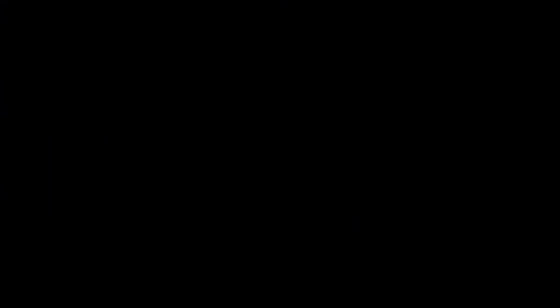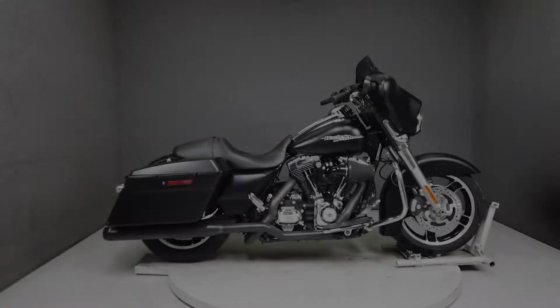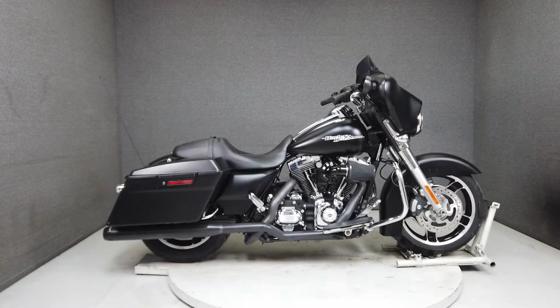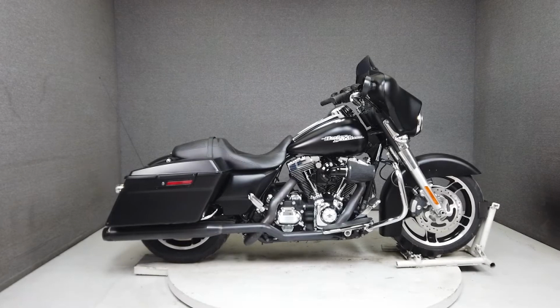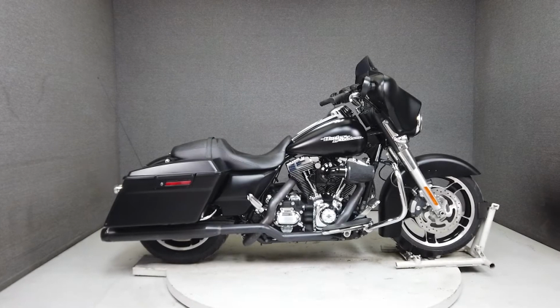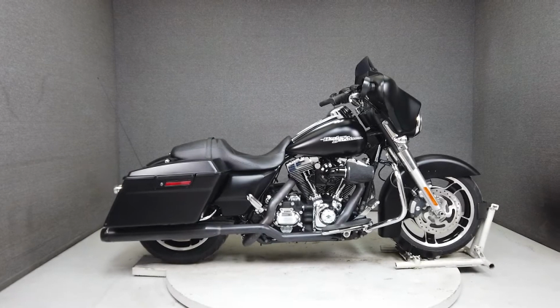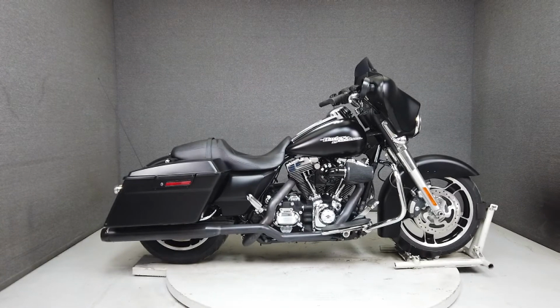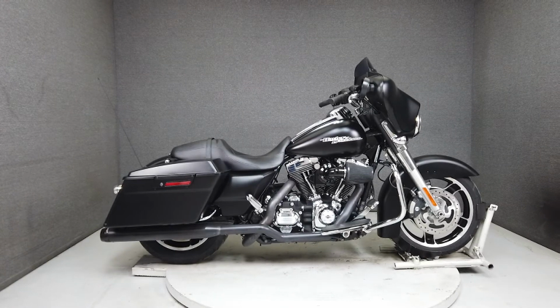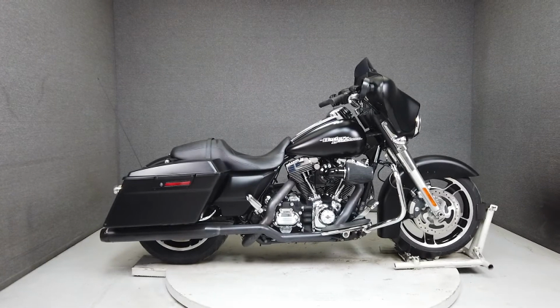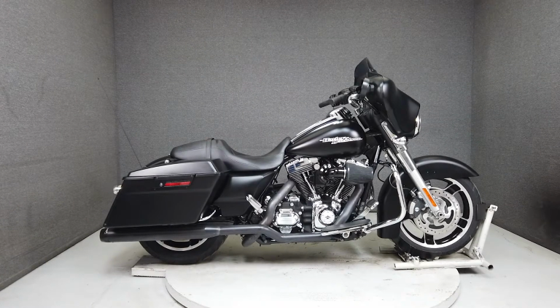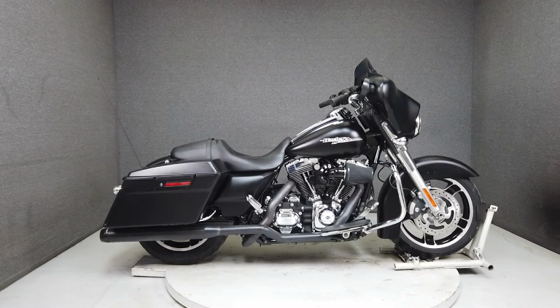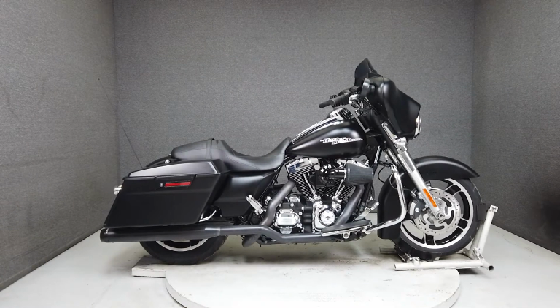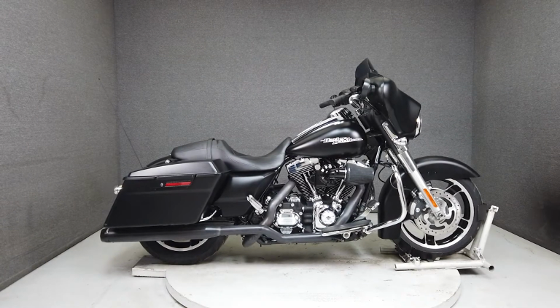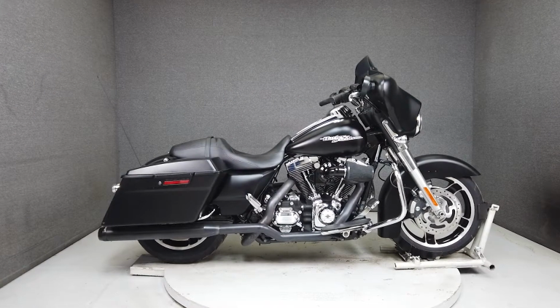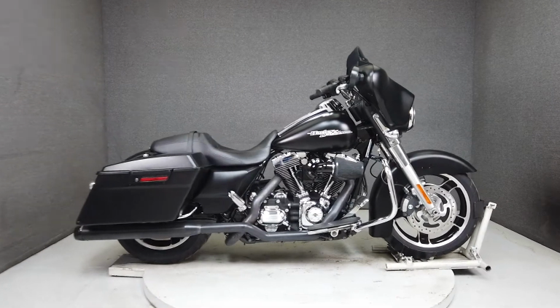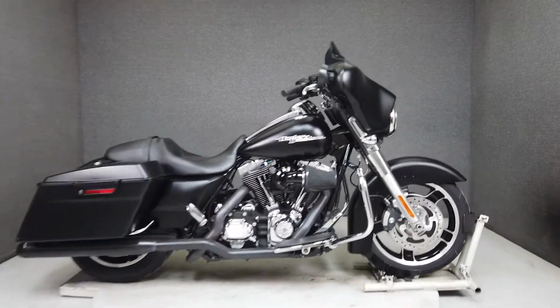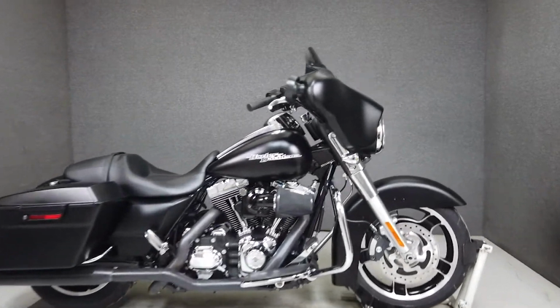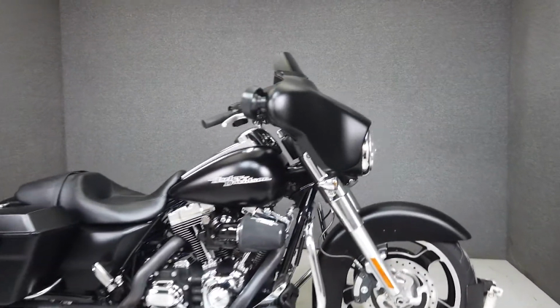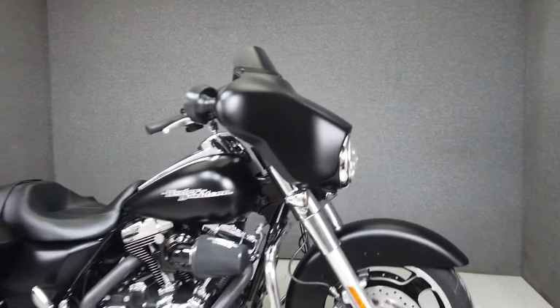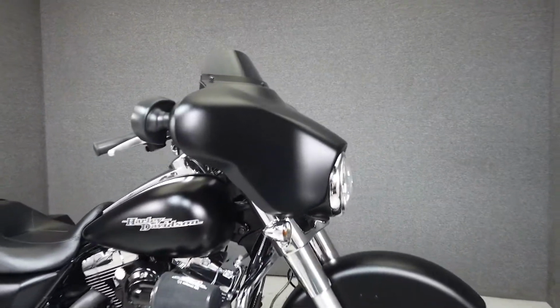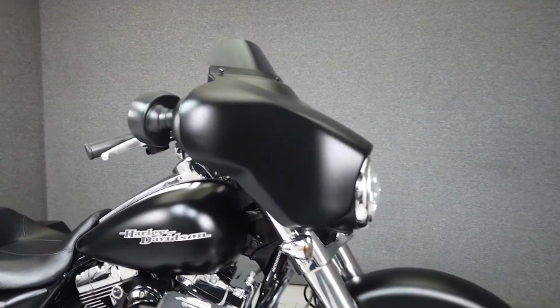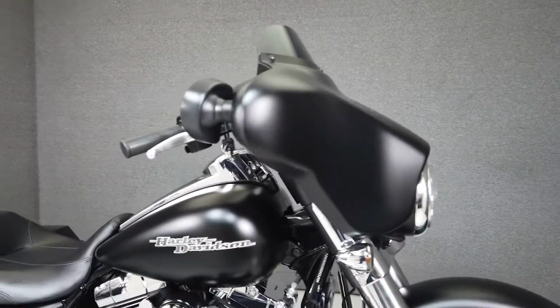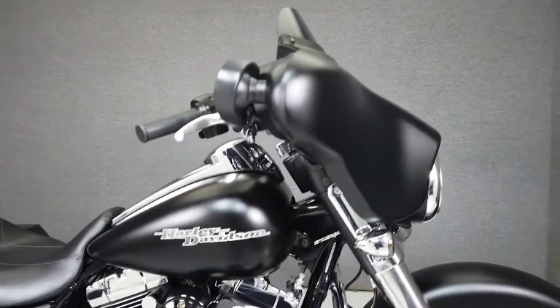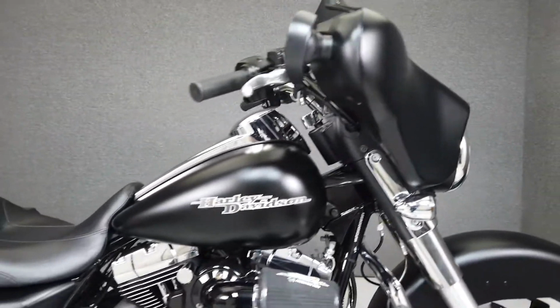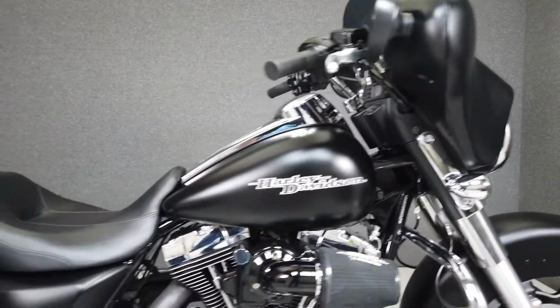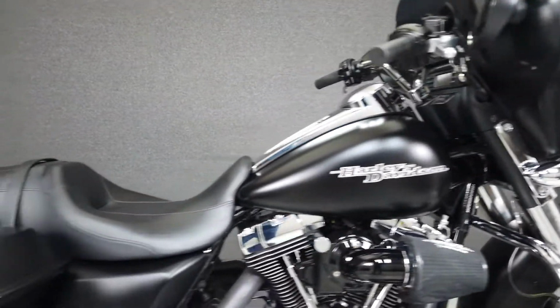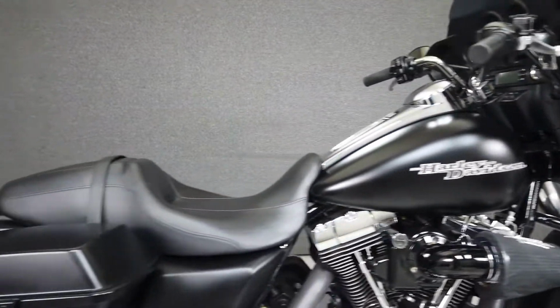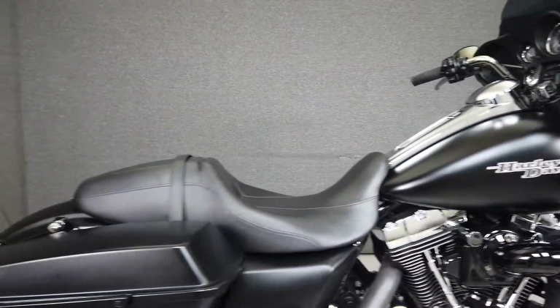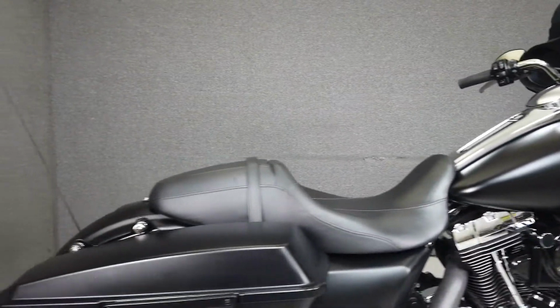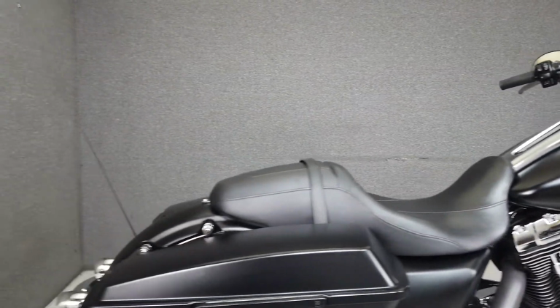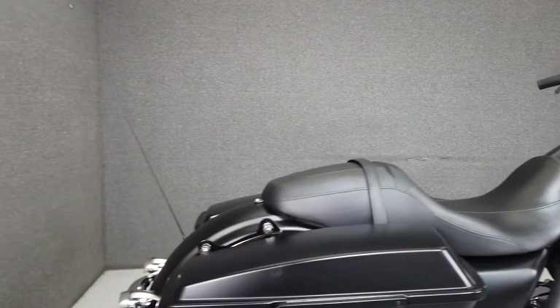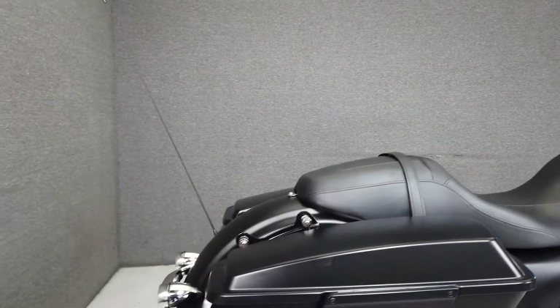Hey everyone, this is Keegan from National PowerSports. This 2013 Harley-Davidson Street Glide with 11,150 miles passes New Hampshire State Inspection and runs well.